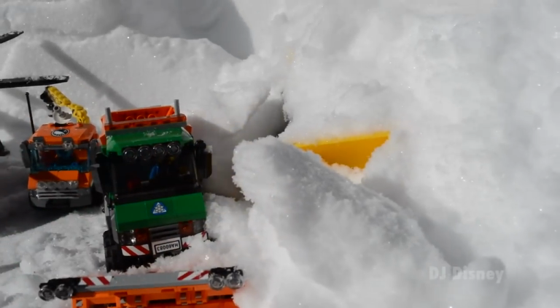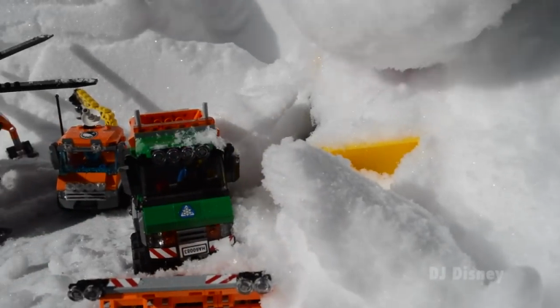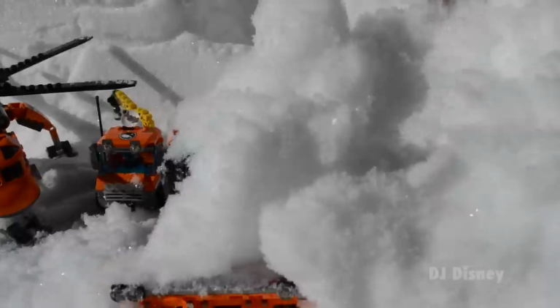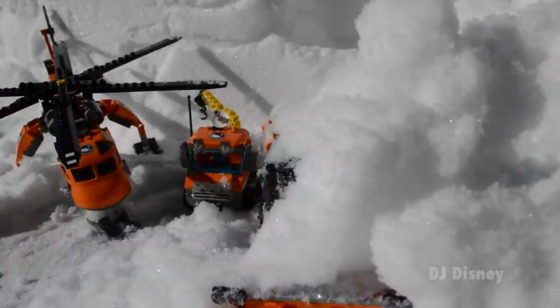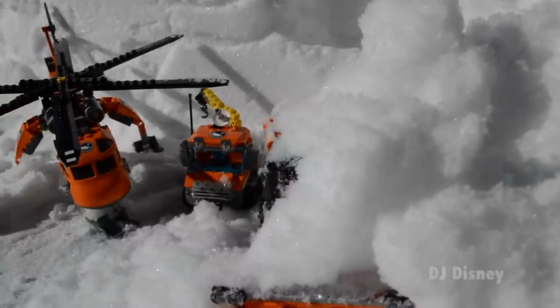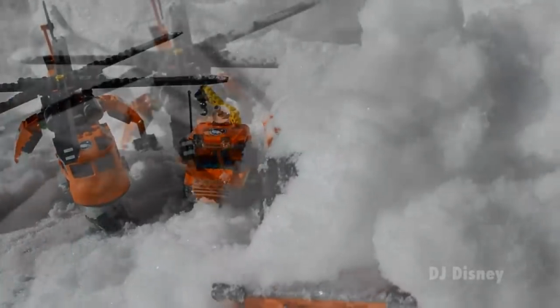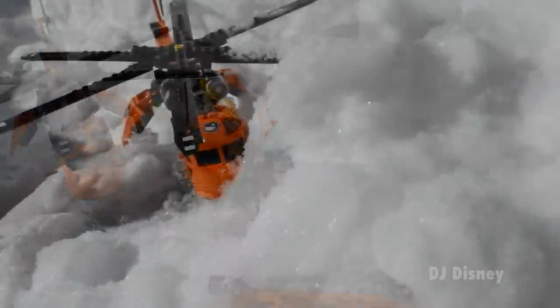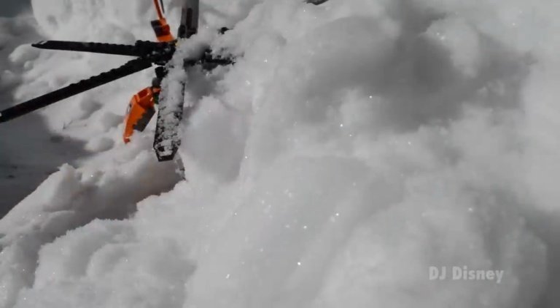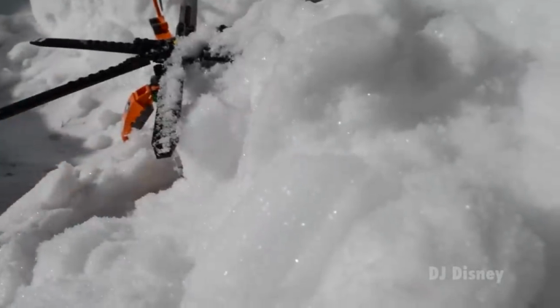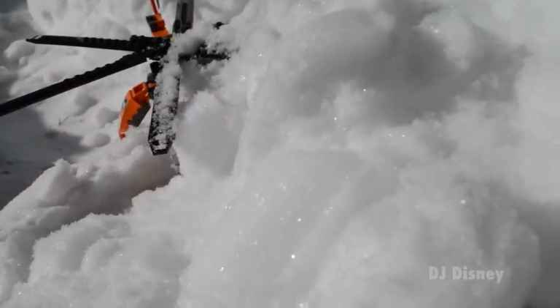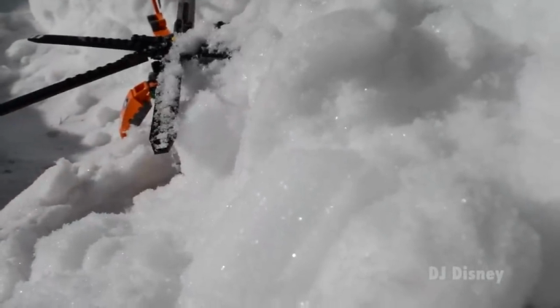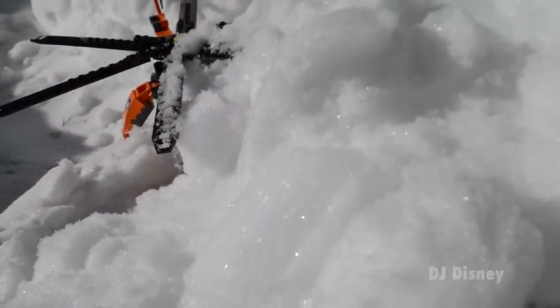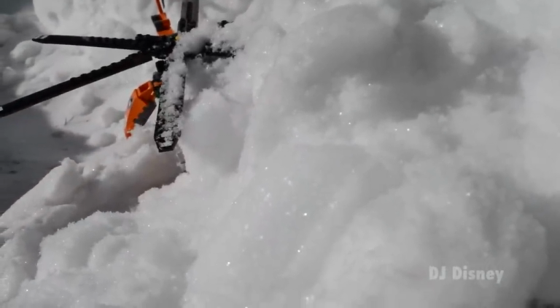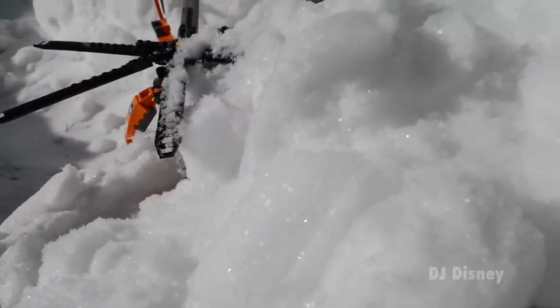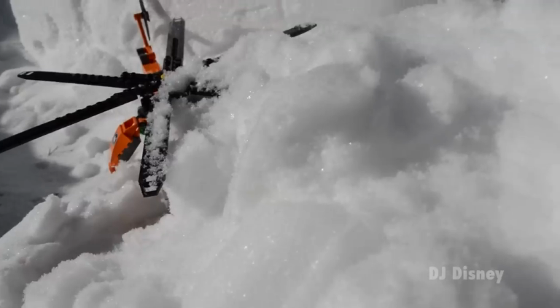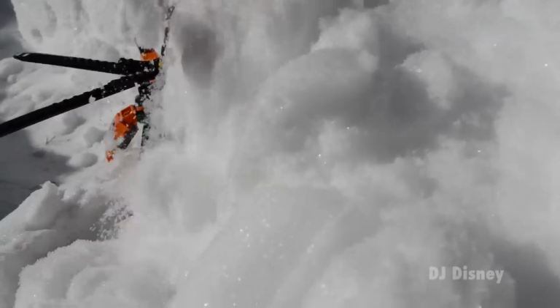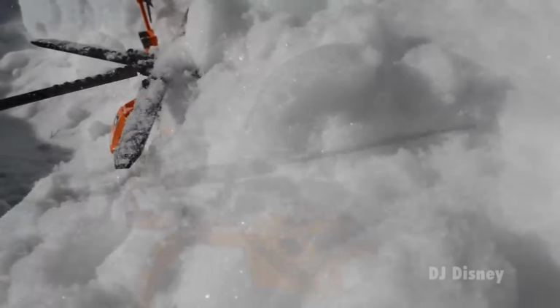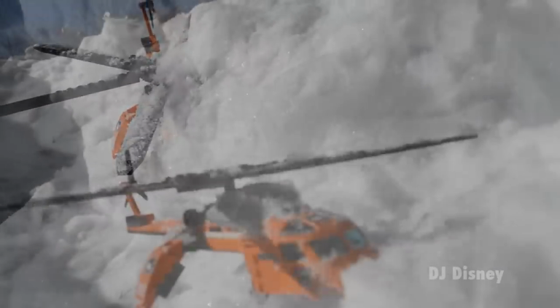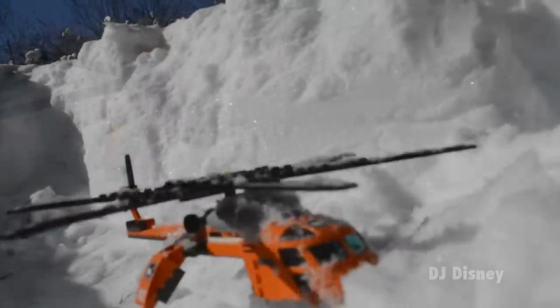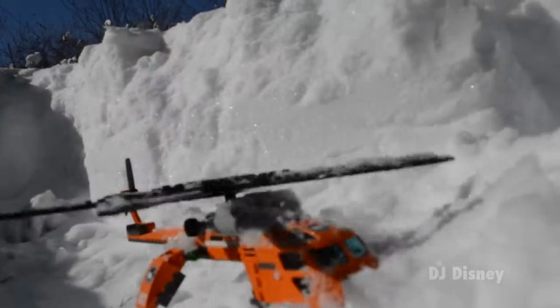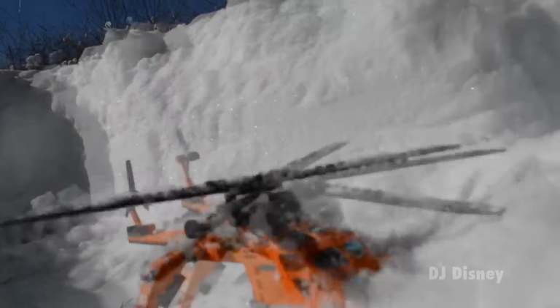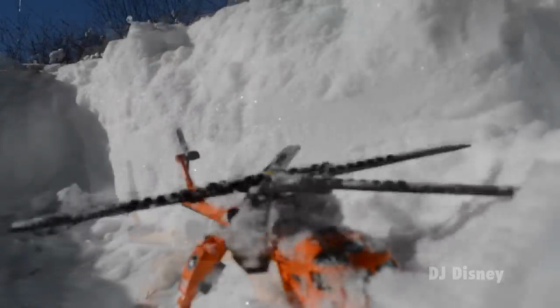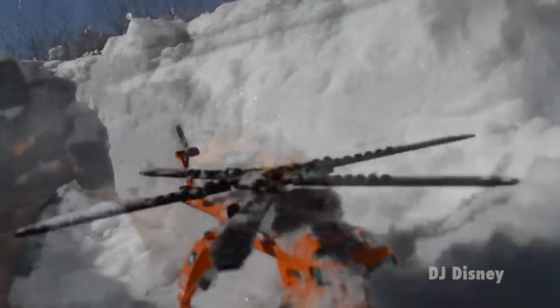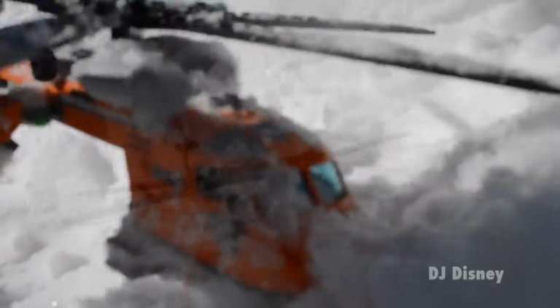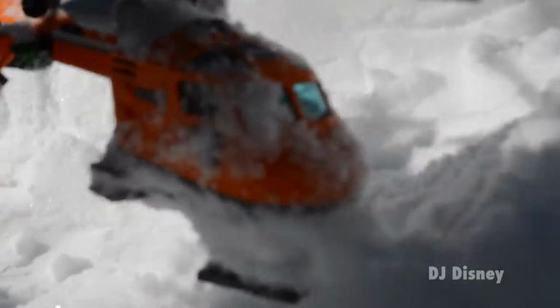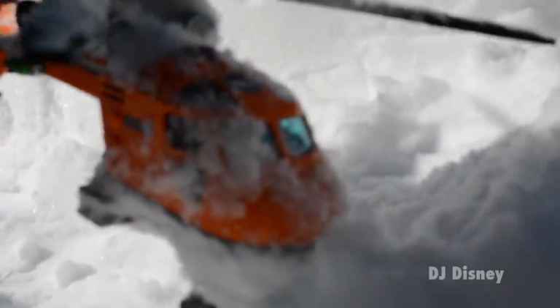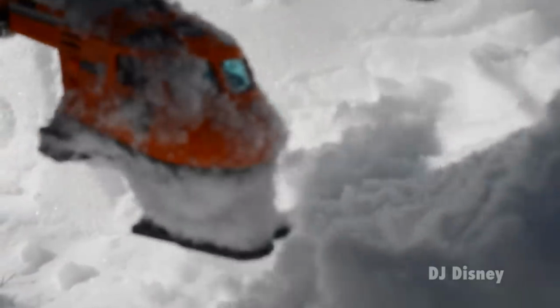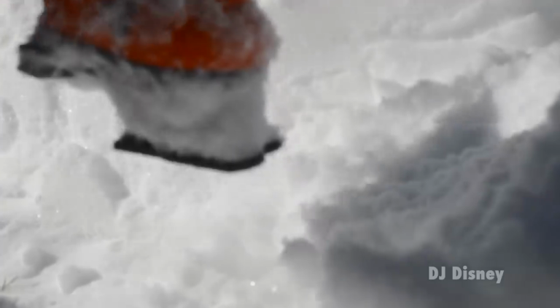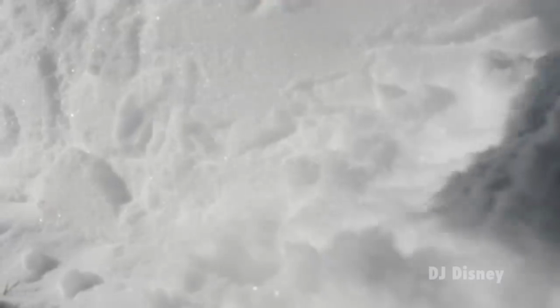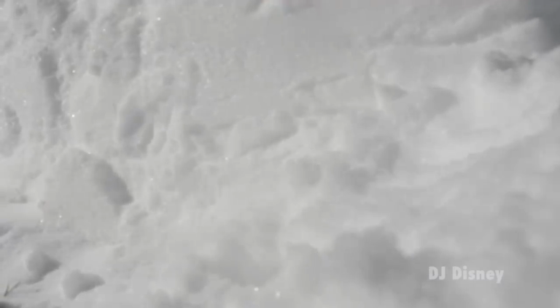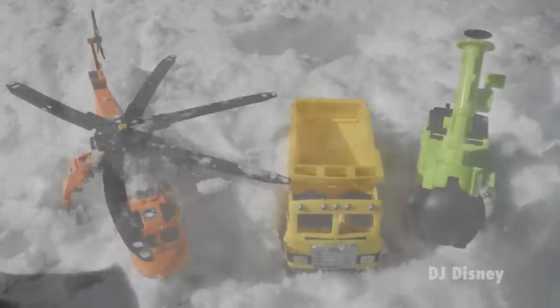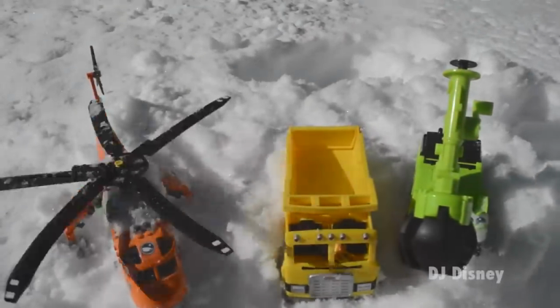Too late. The avalanche has rolled down the mountain and crashed right into the crew. Who will save them? It looks like the helicopter has been able to get loose and go for help.